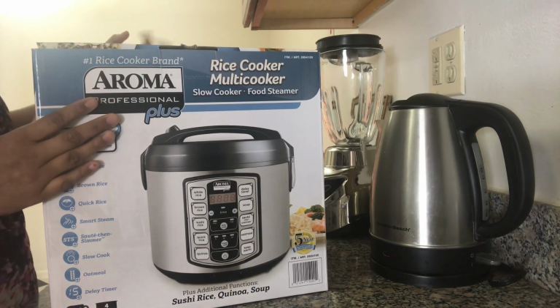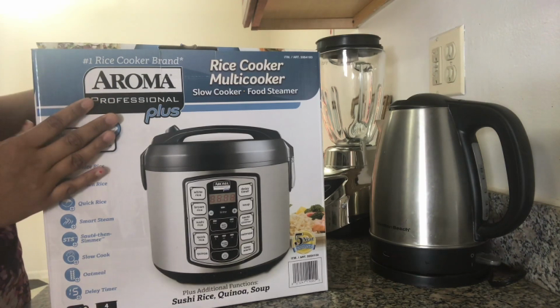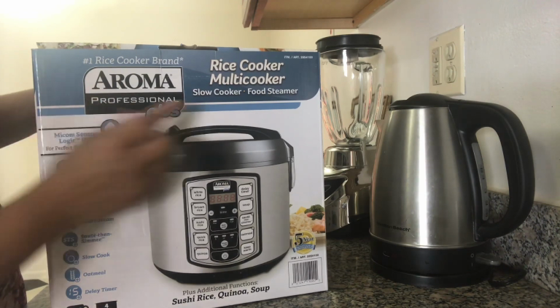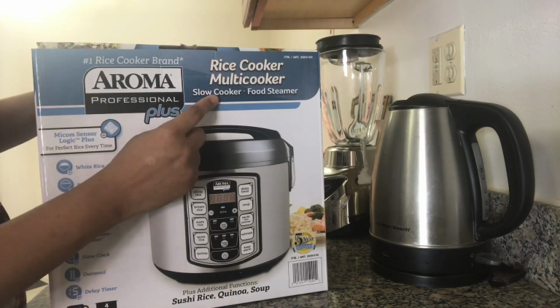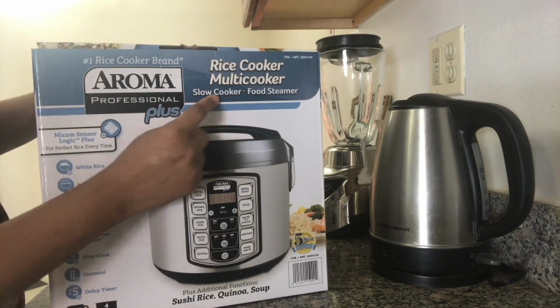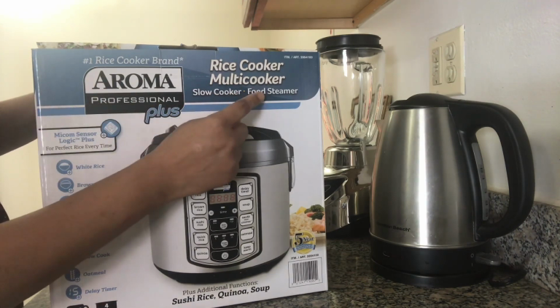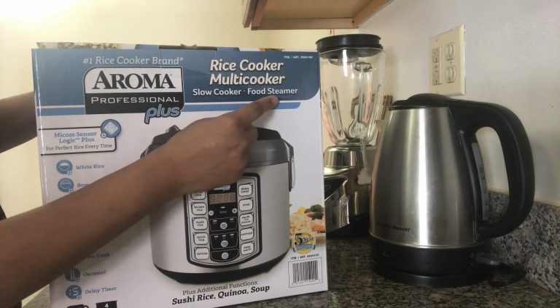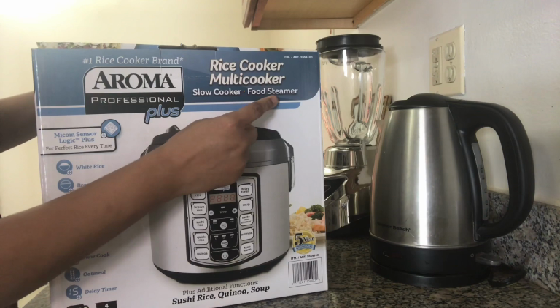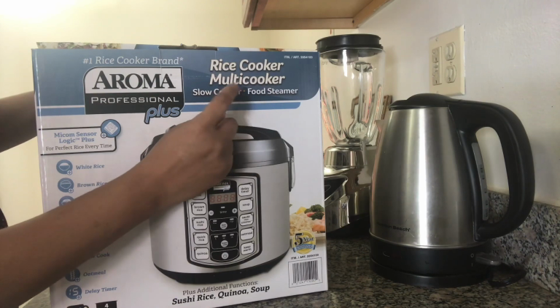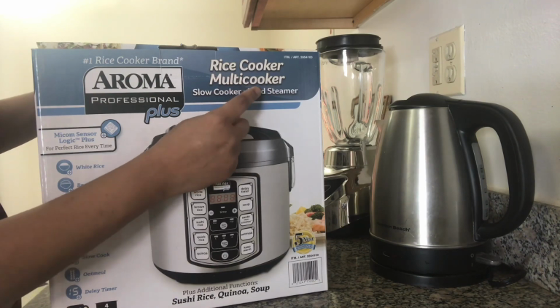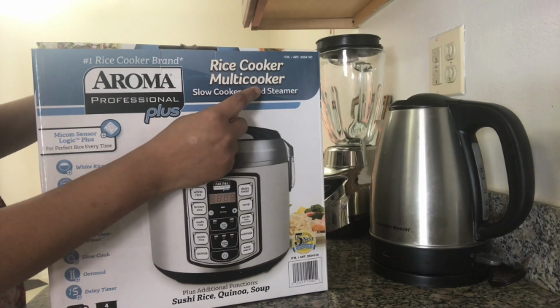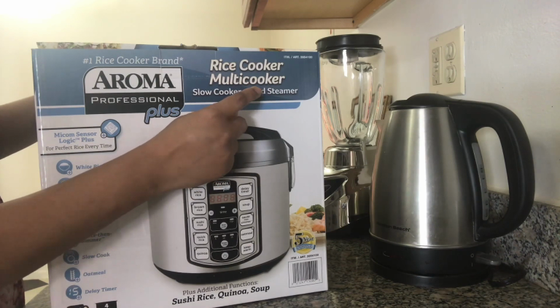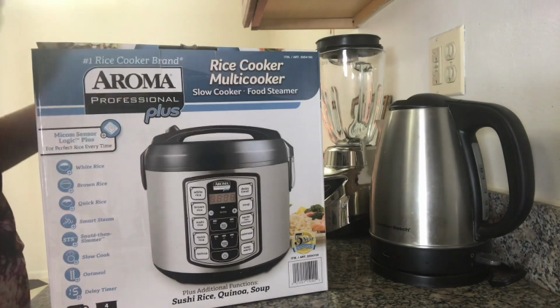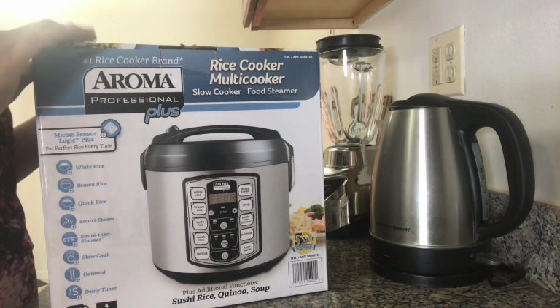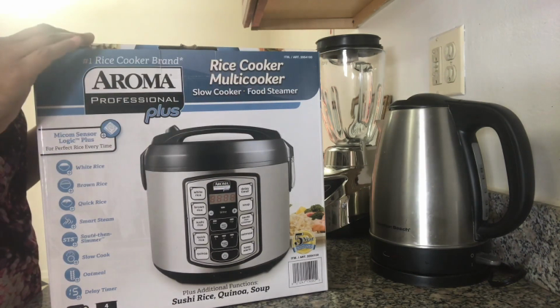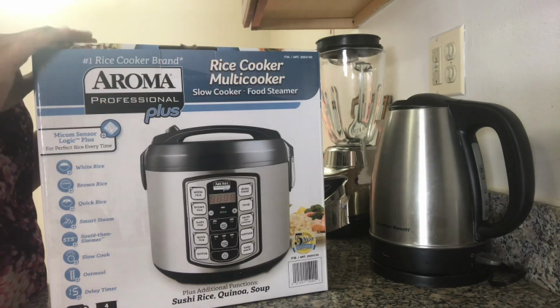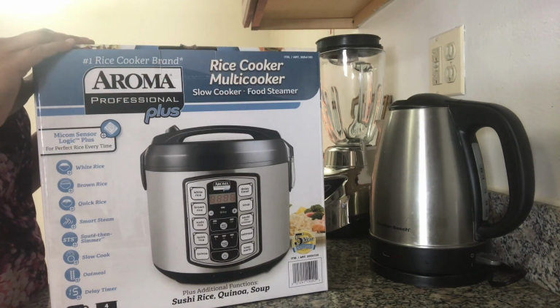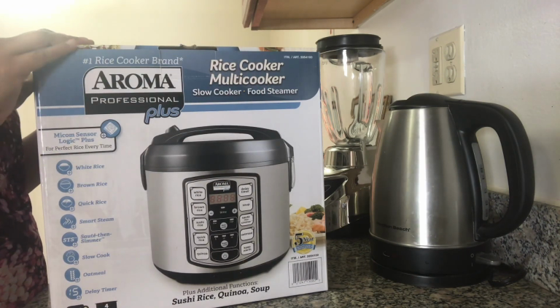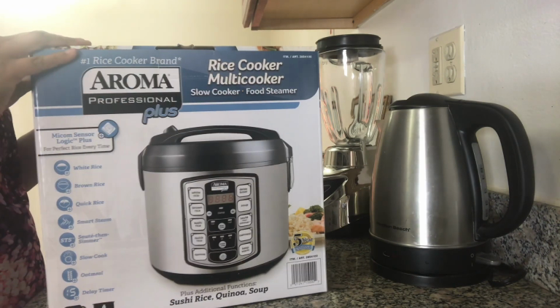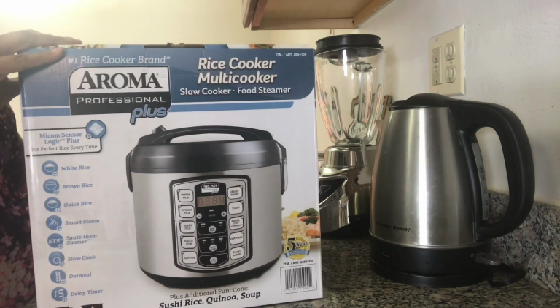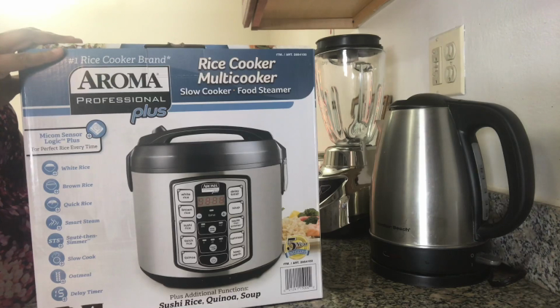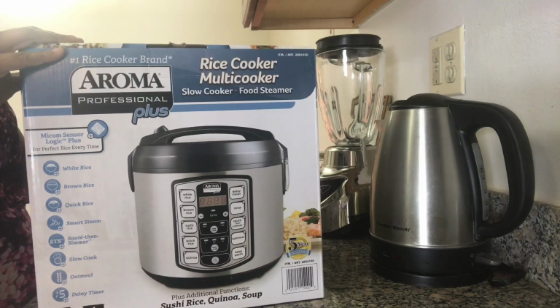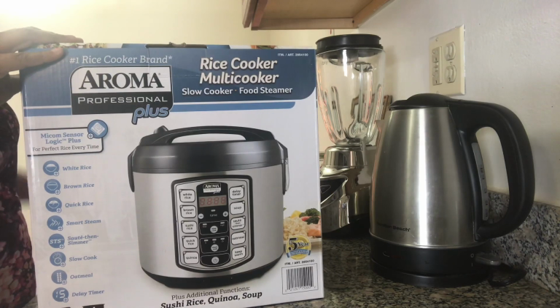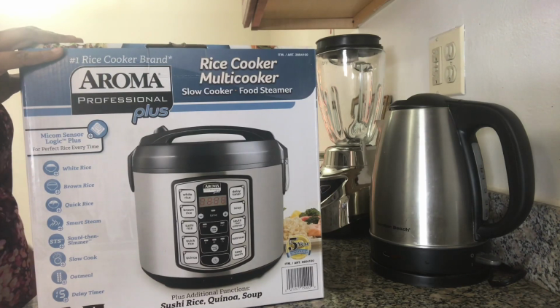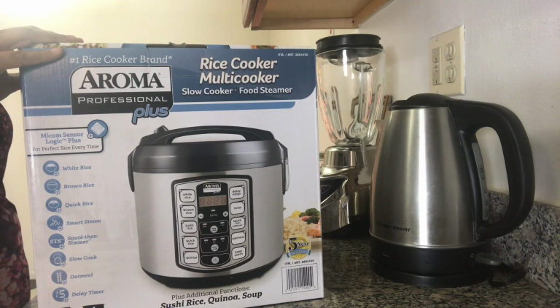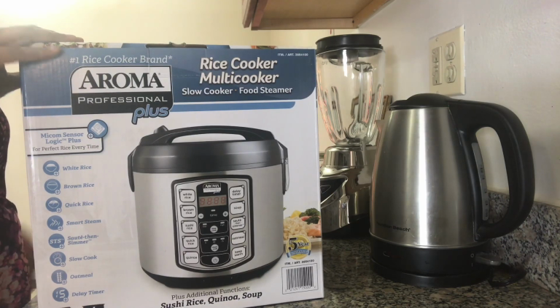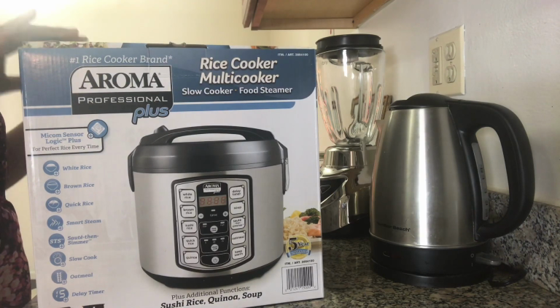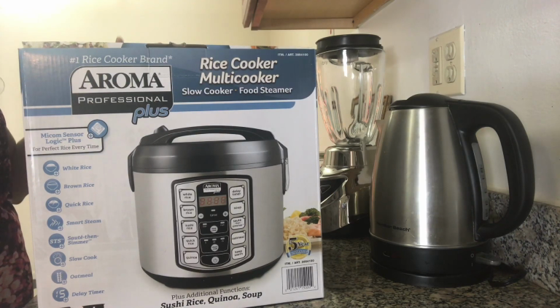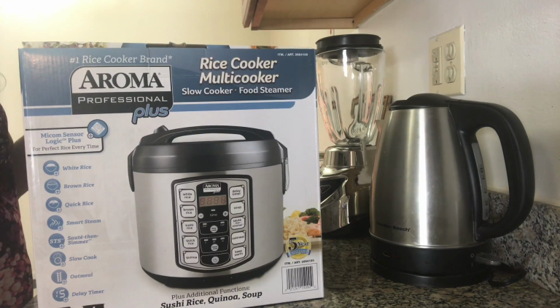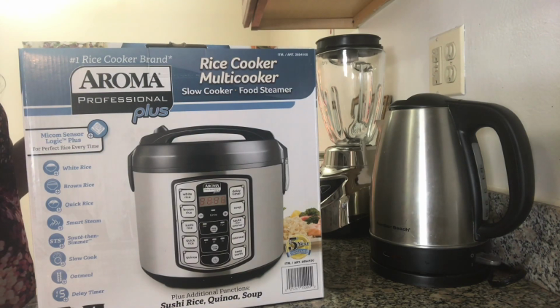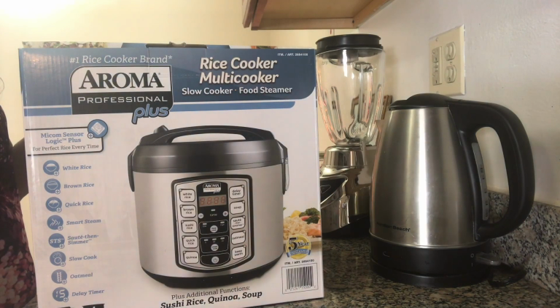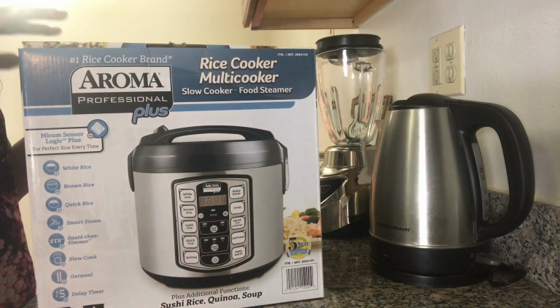This Aroma cooker can be used as a slow cooker, food steamer, and also as a multi-cooker. There are several benefits, so let's explore it. Let's open and see what is inside the box and how it looks.